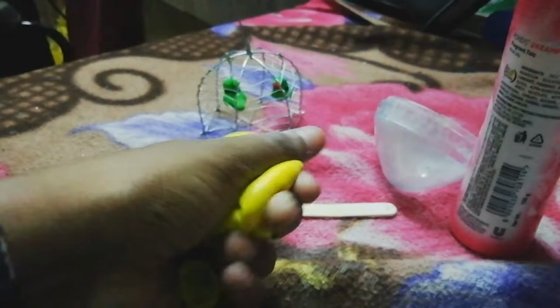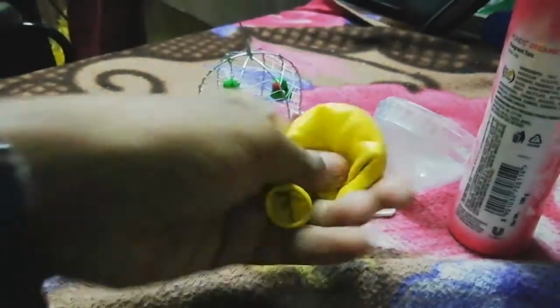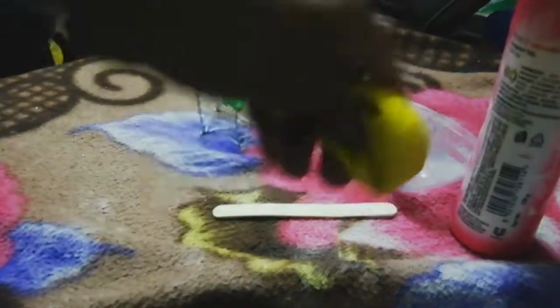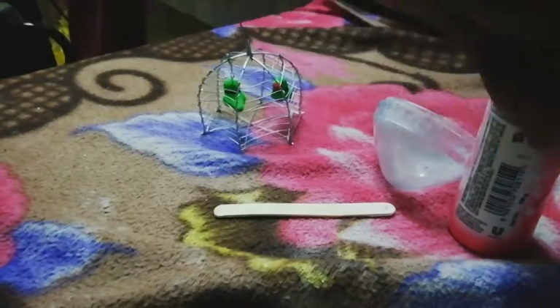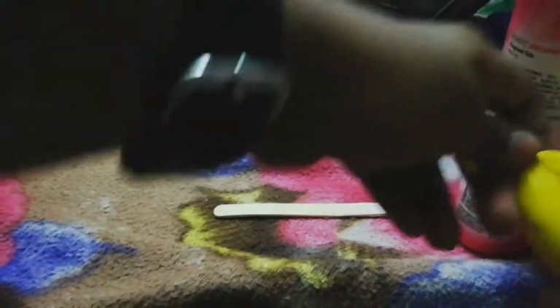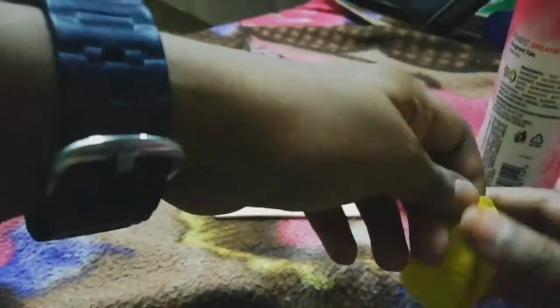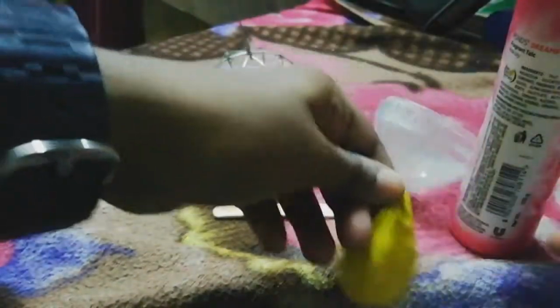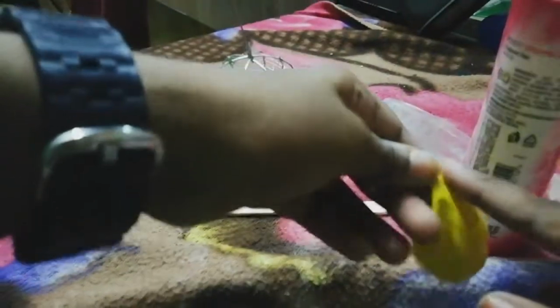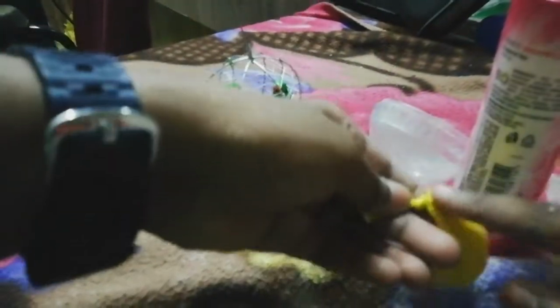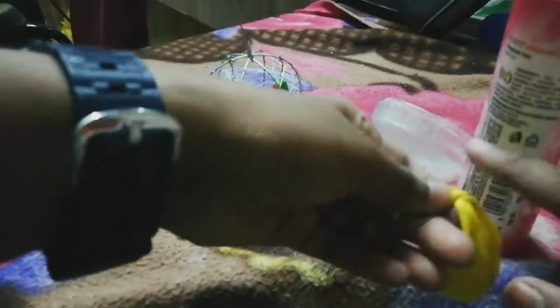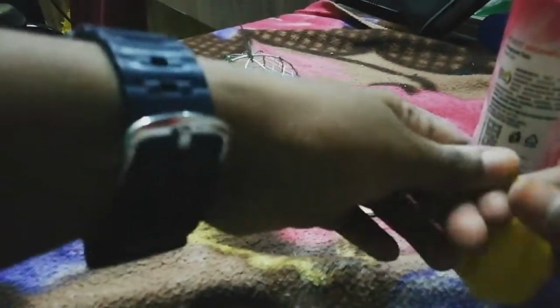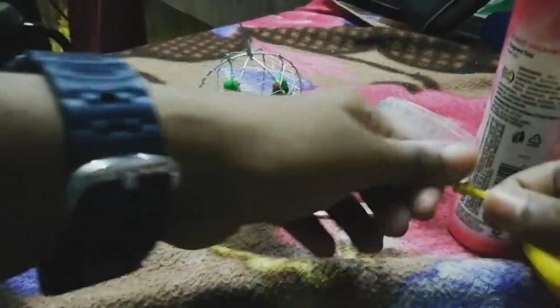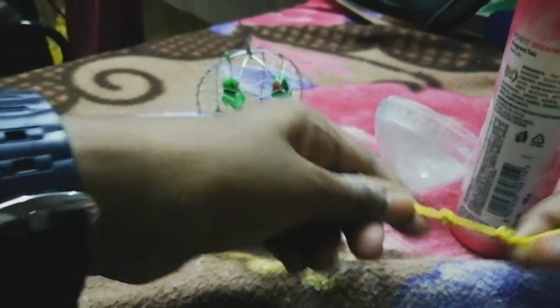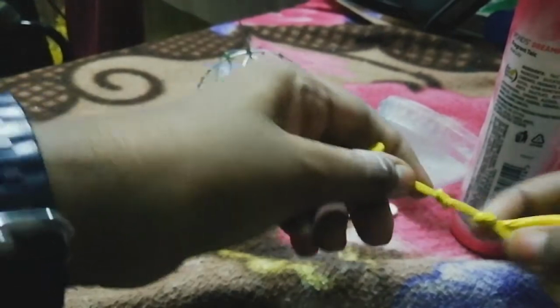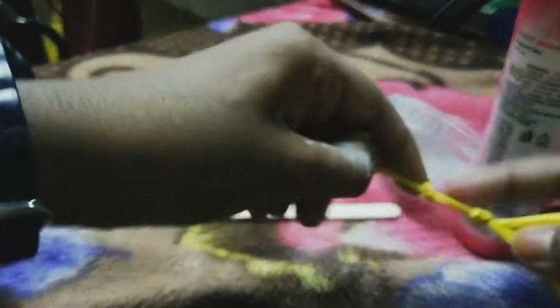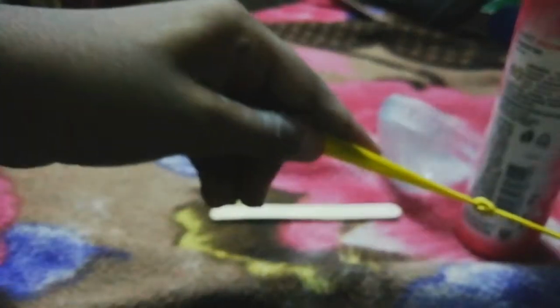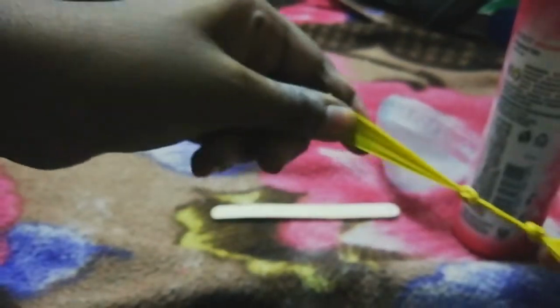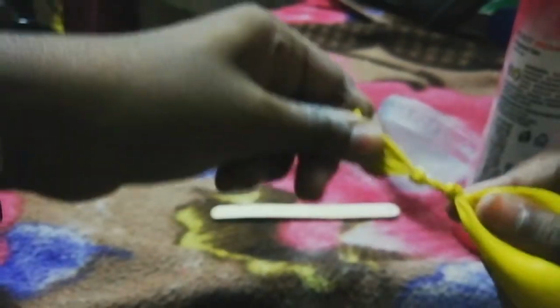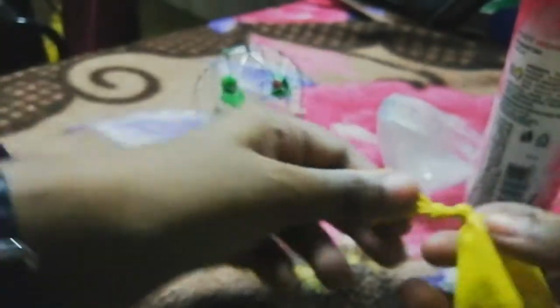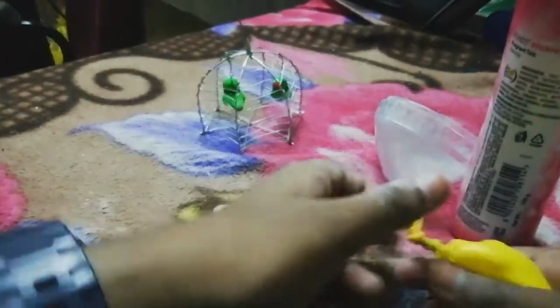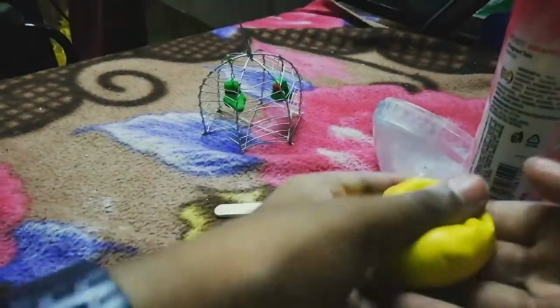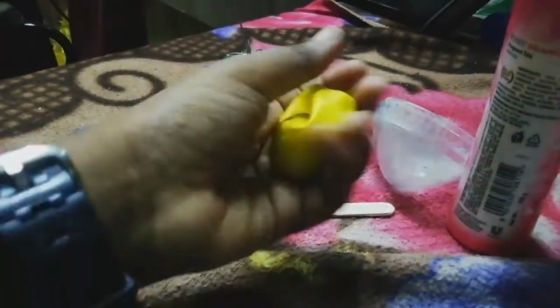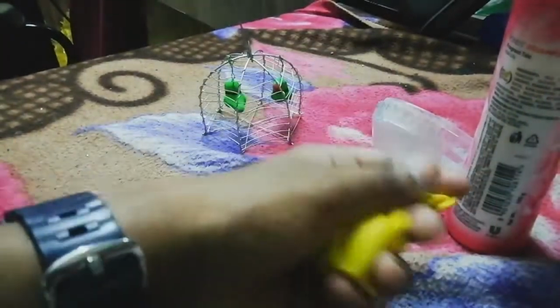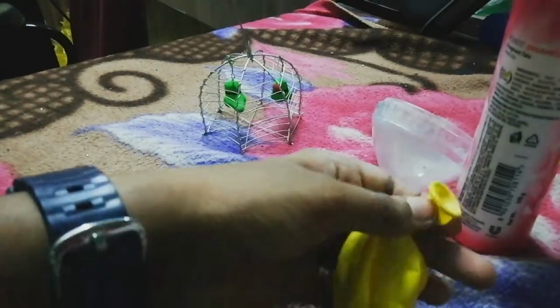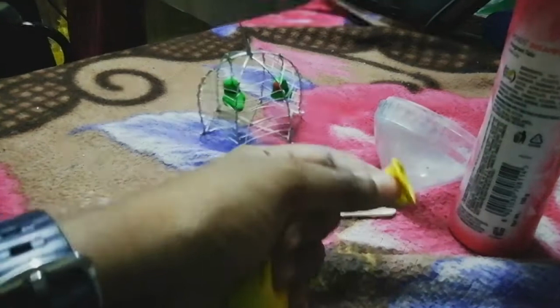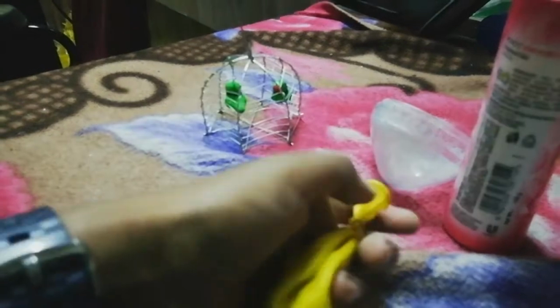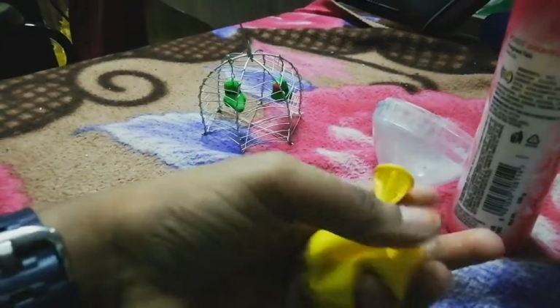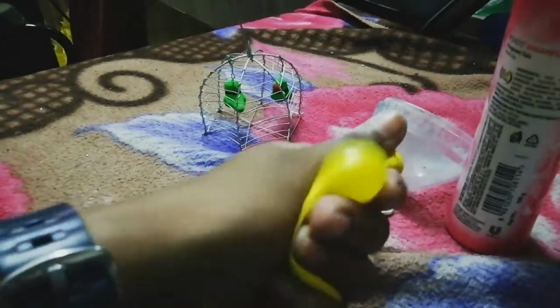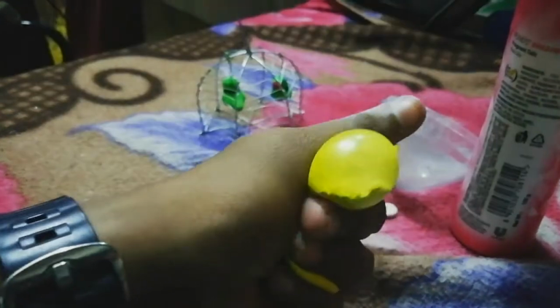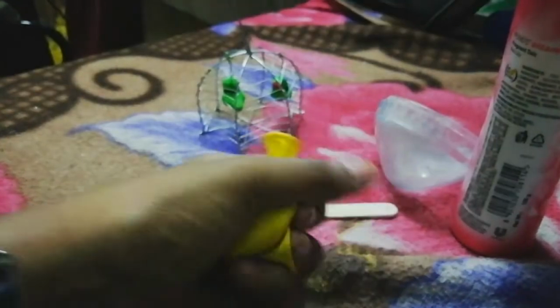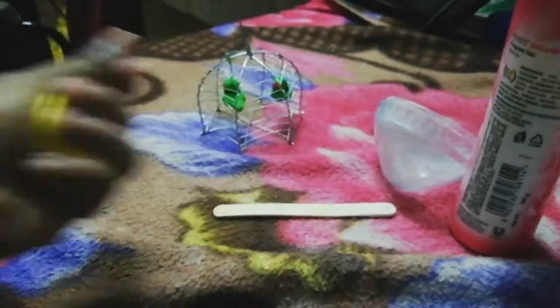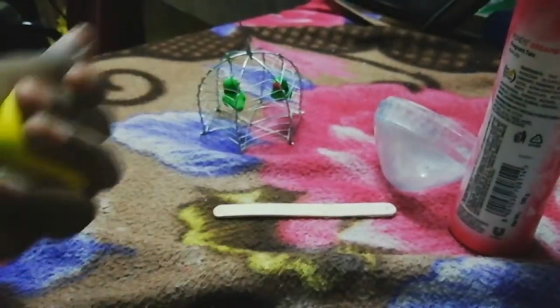So, I filled it up. Now you're going to tie a knot on it. I already did it off camera, because it was very hard to do on camera. So, you can tie a double knot.